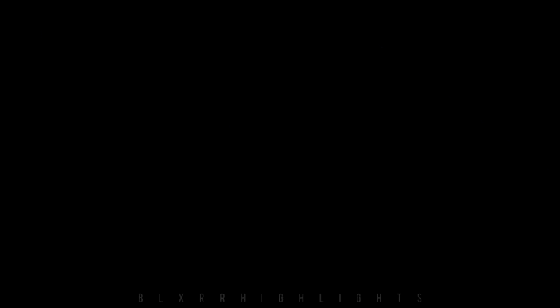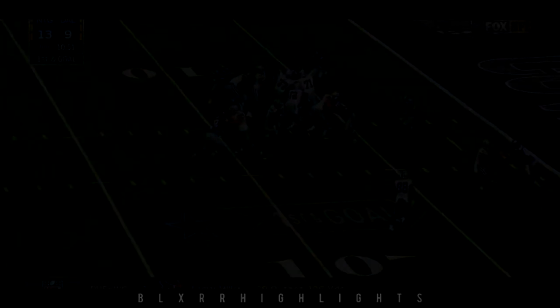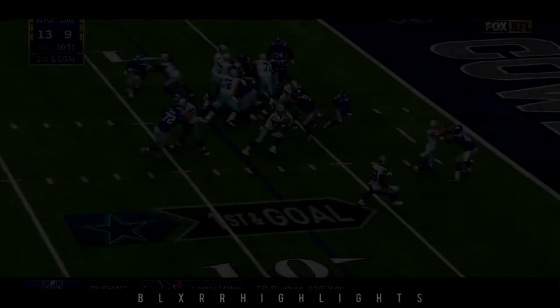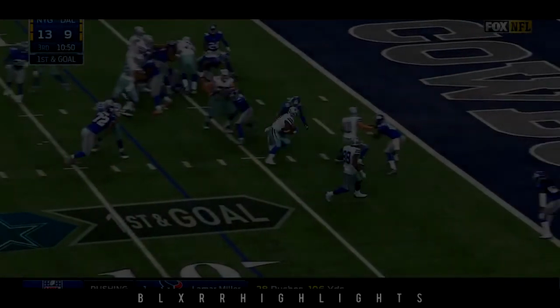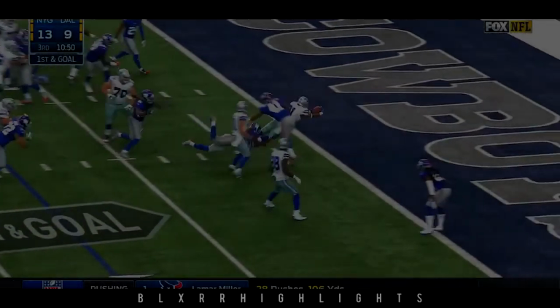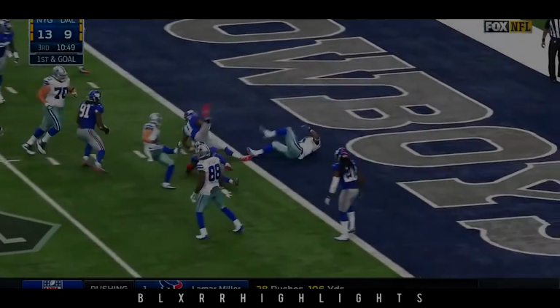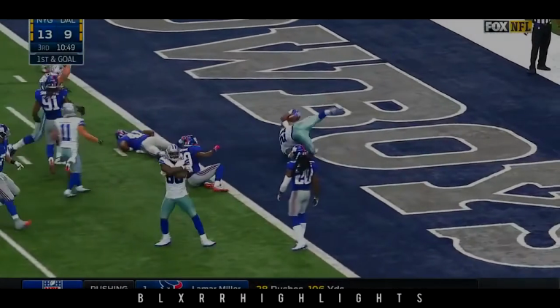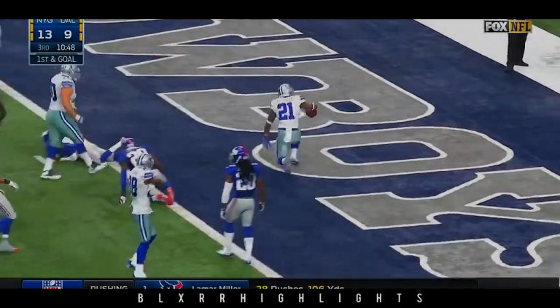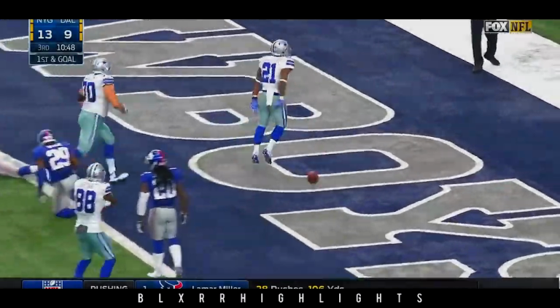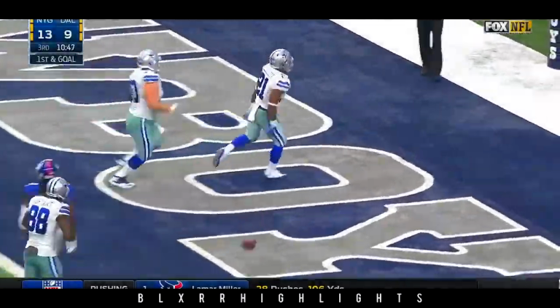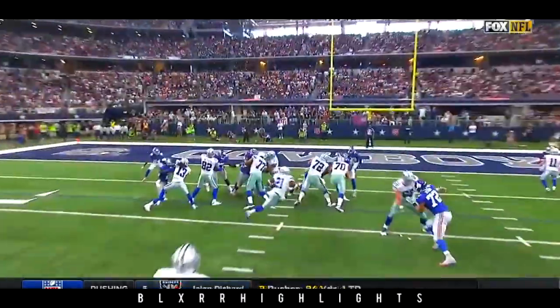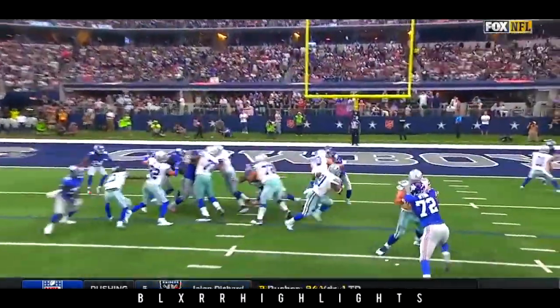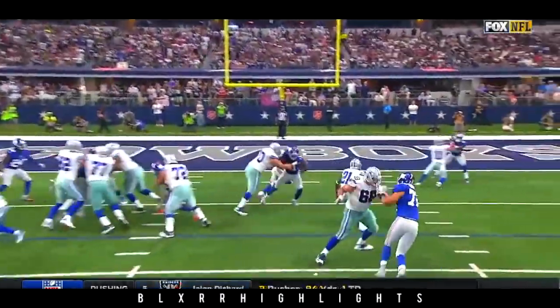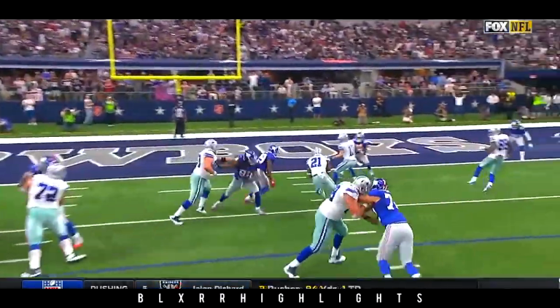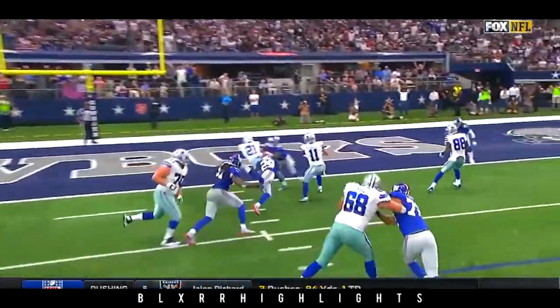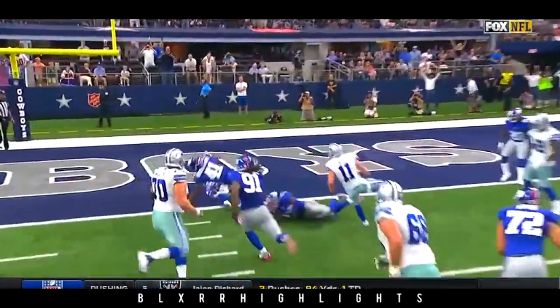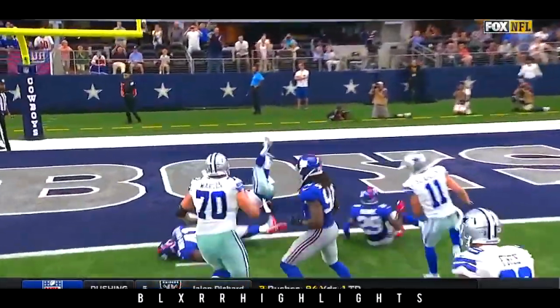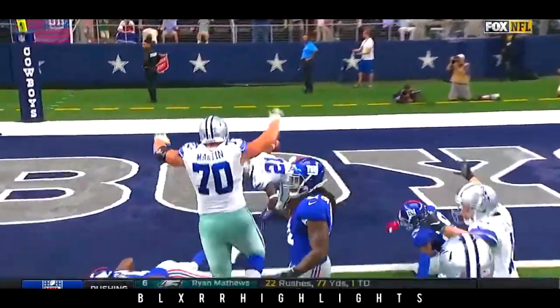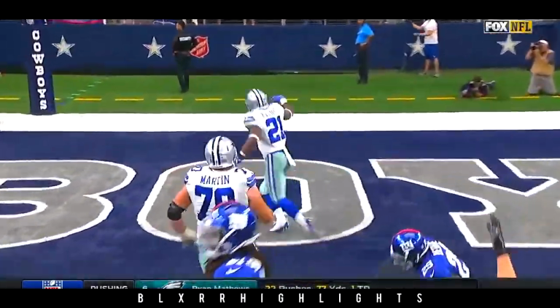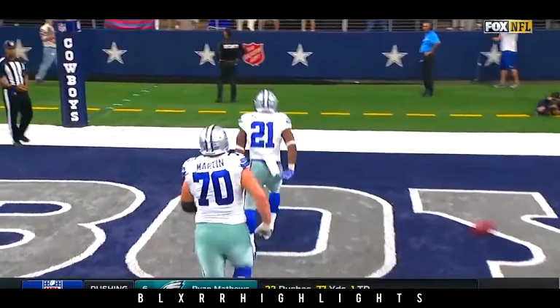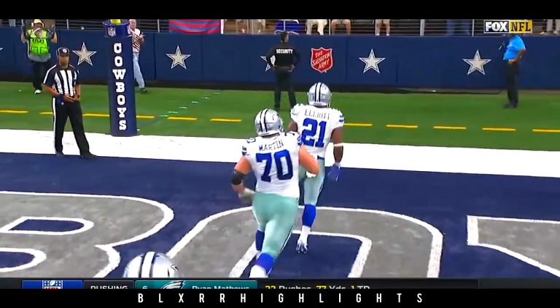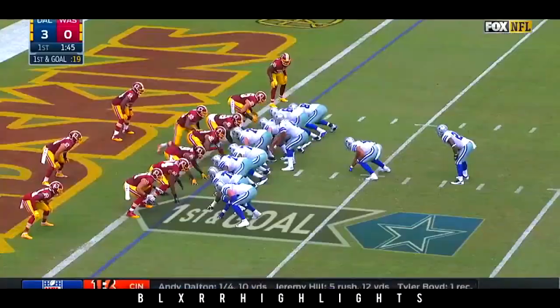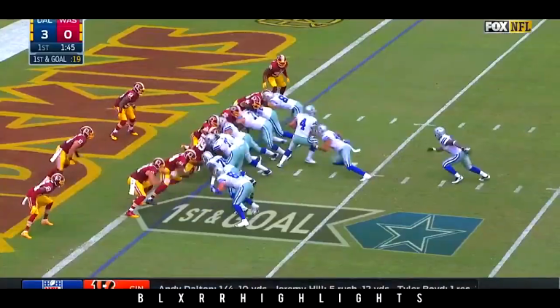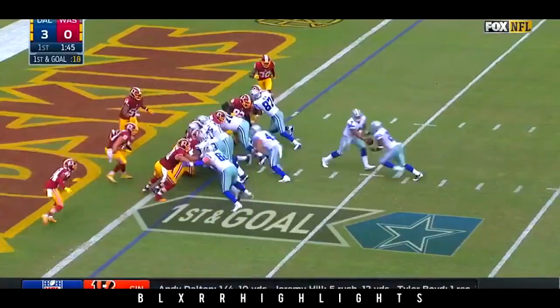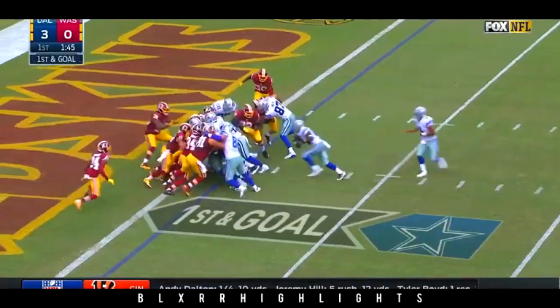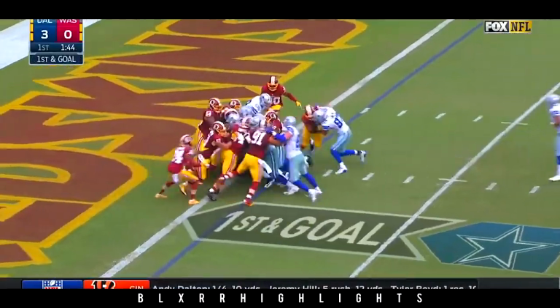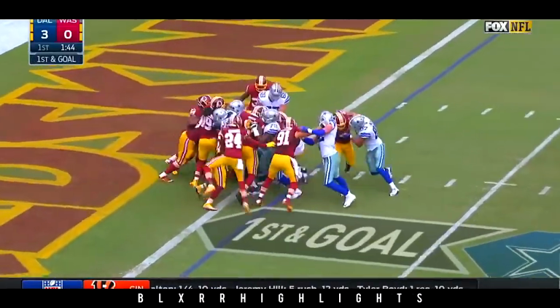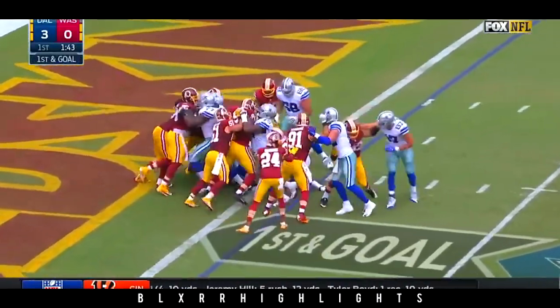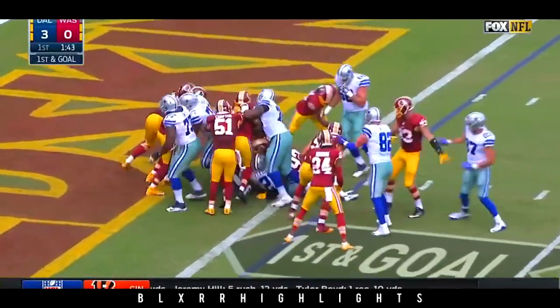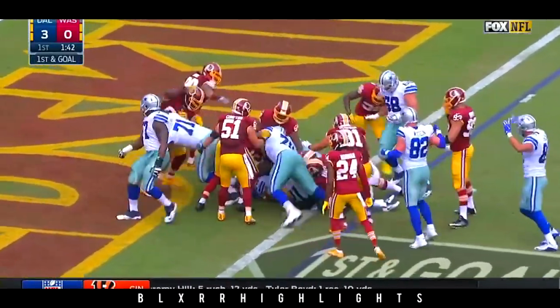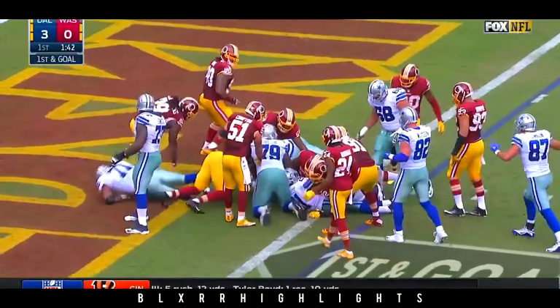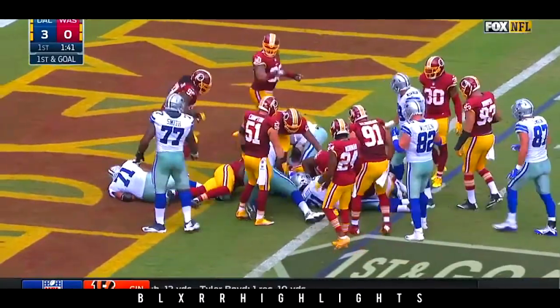Elliott cuts back. Zeke, touchdown. They secure it there and nobody's going to be able to stop Ezekiel Elliott at that point. First and goal, Elliott right out the middle, waiting for a single touchdown.